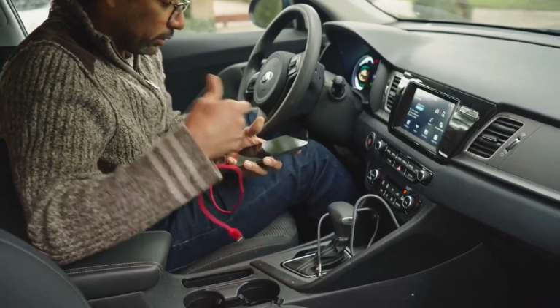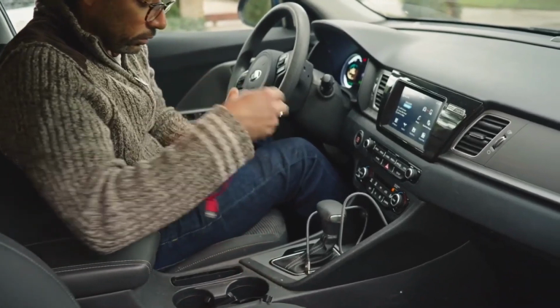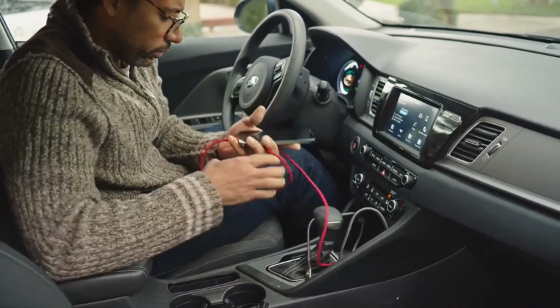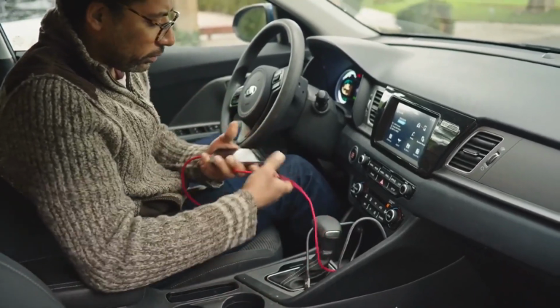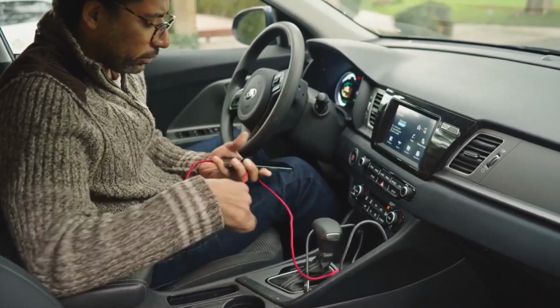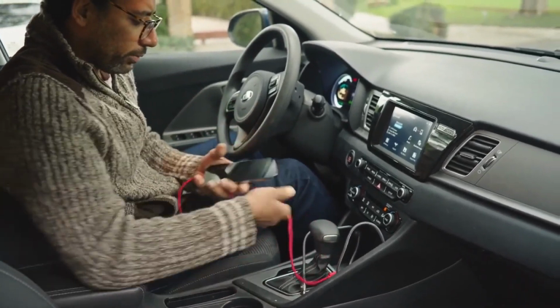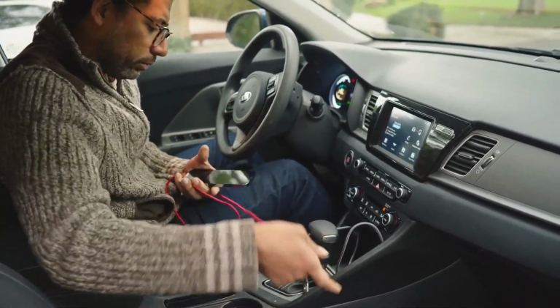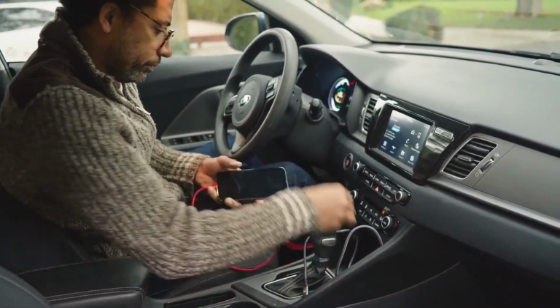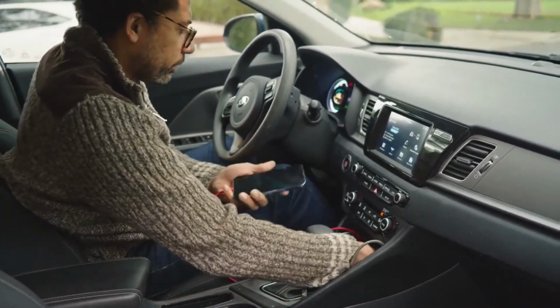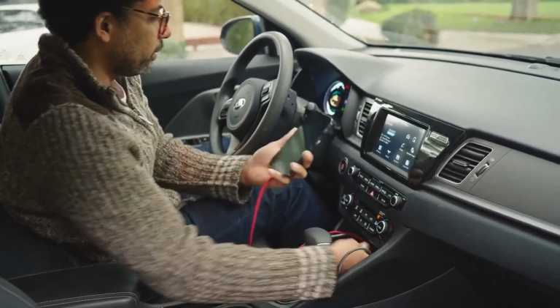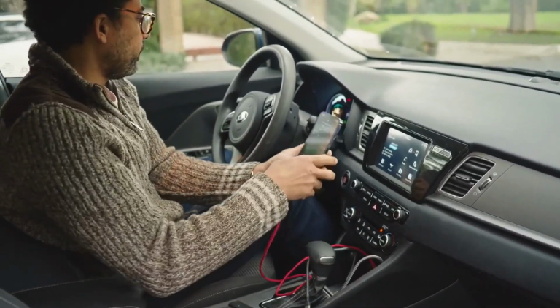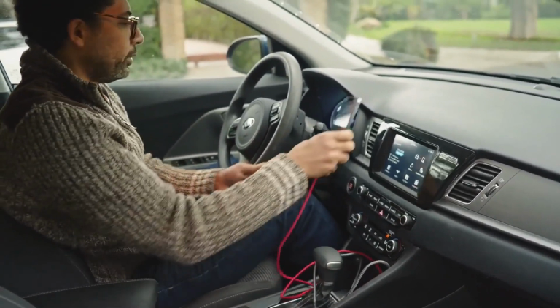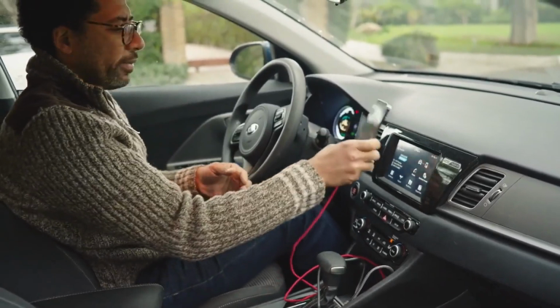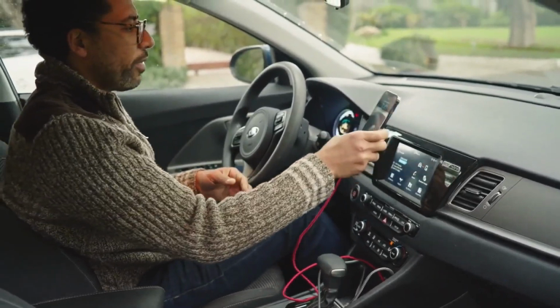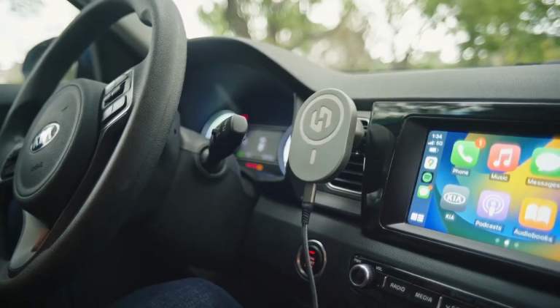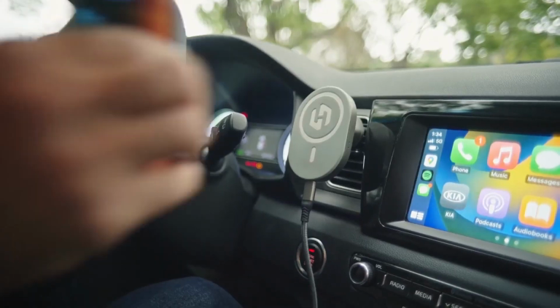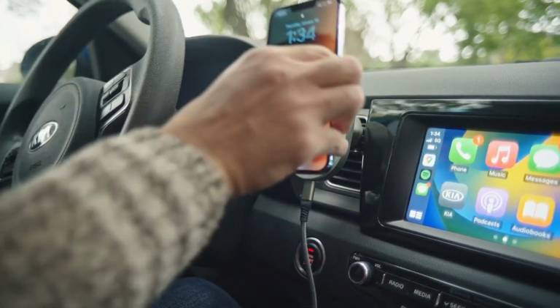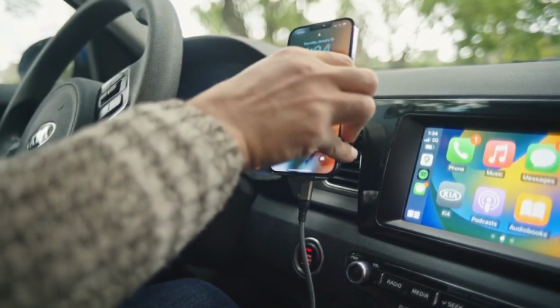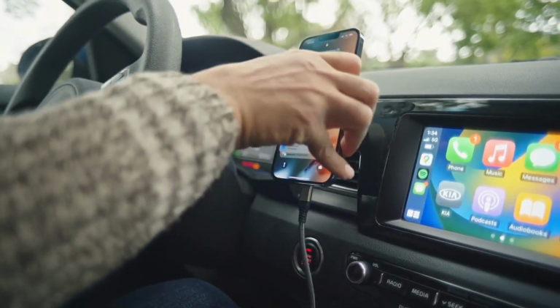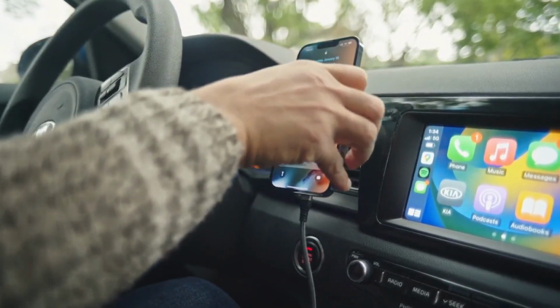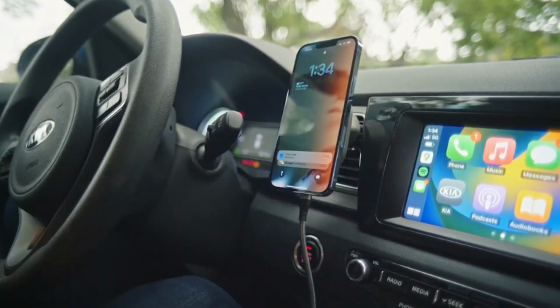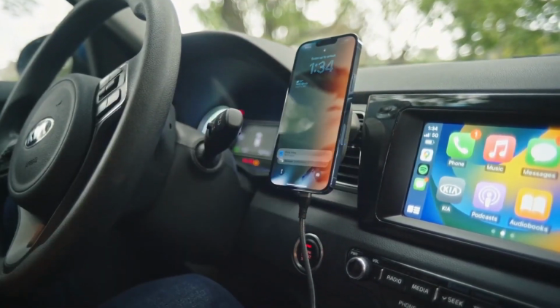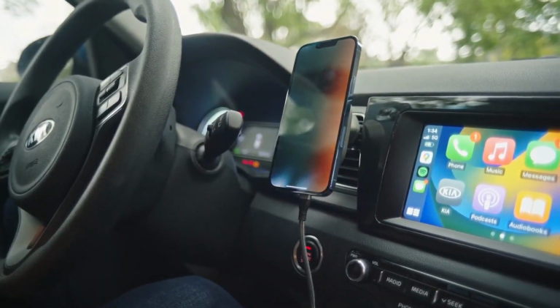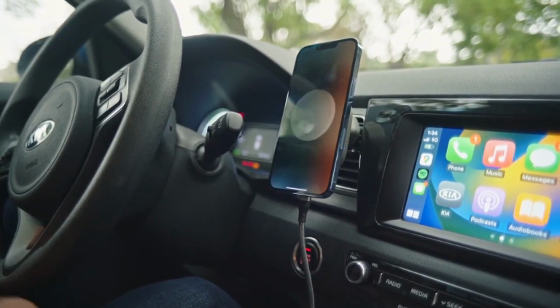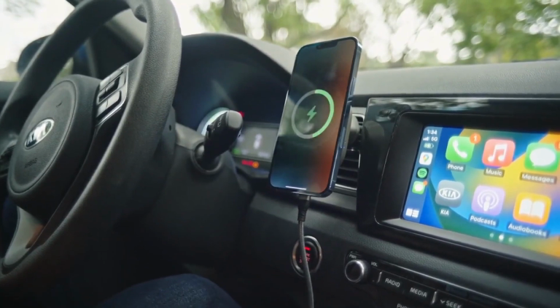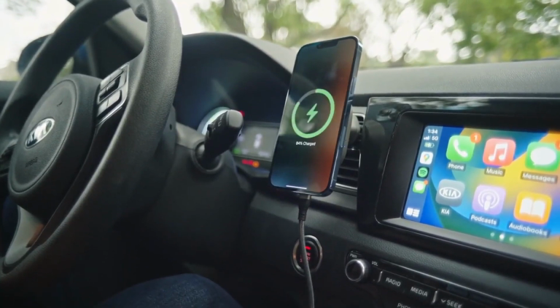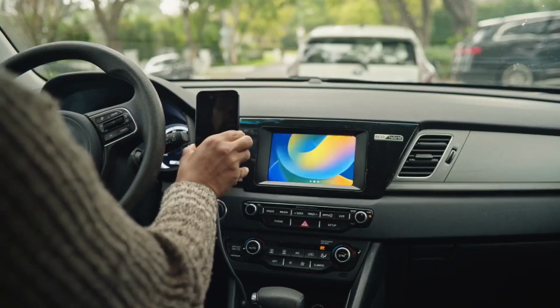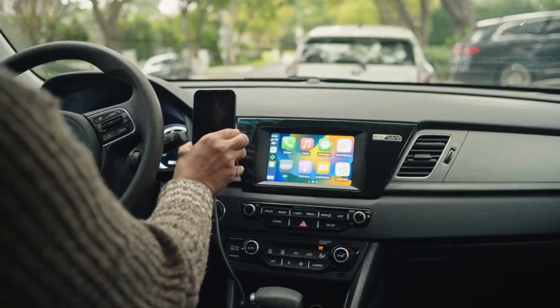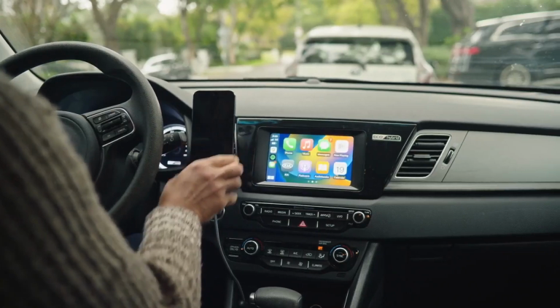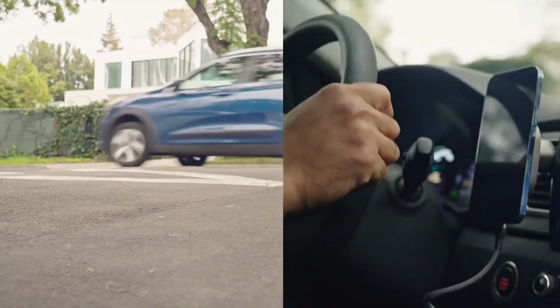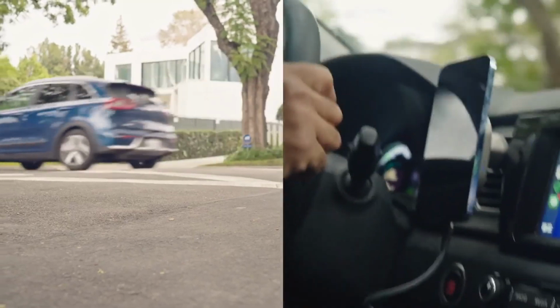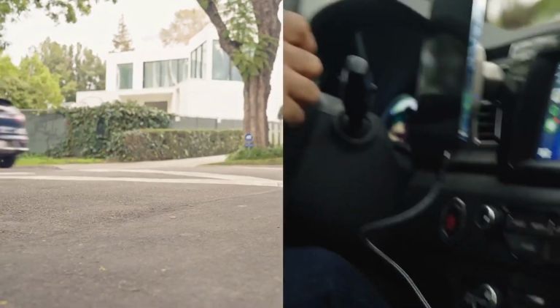Forget about cables with wired CarPlay that leaves you without an option for charging your phone. Hexacharge has a built-in MagSafe charger that uses rare earth magnets to firmly snap your phone into place, even on the bumpiest of roads.